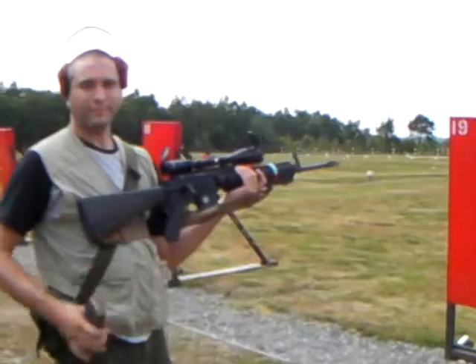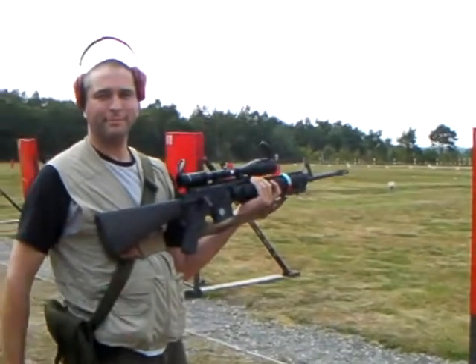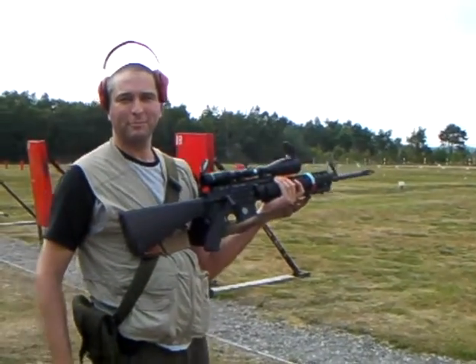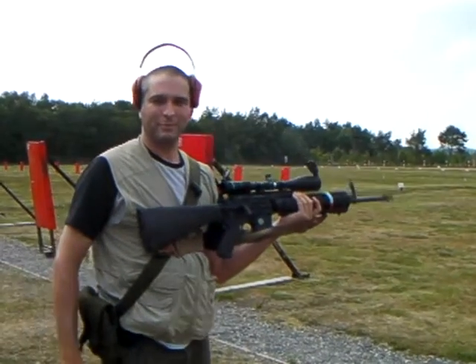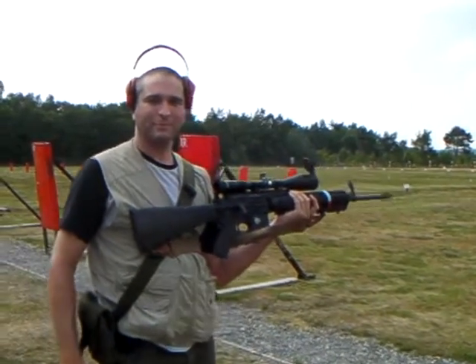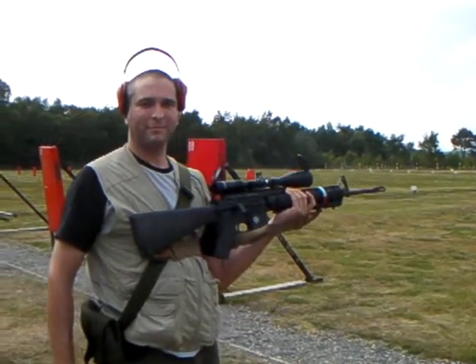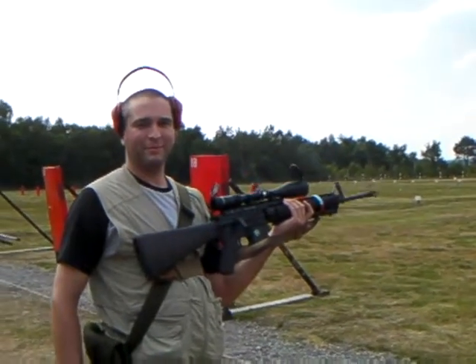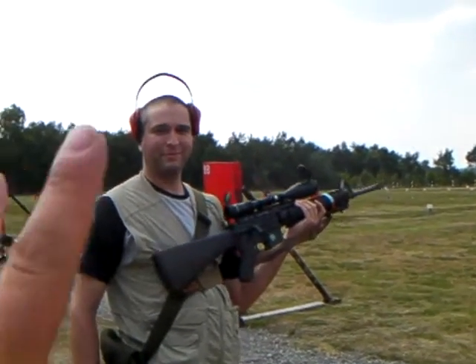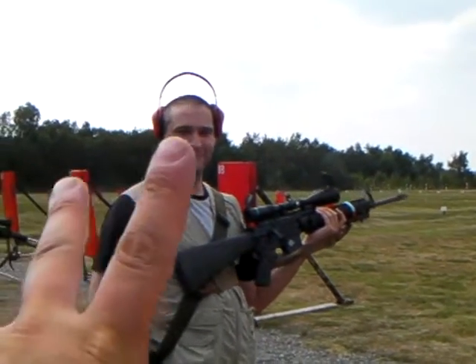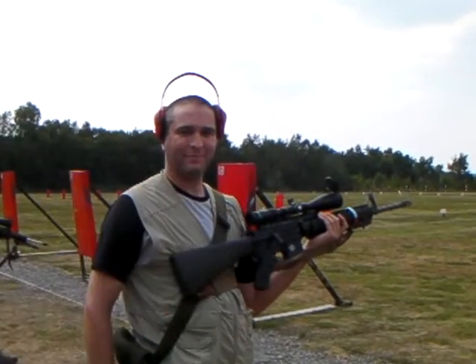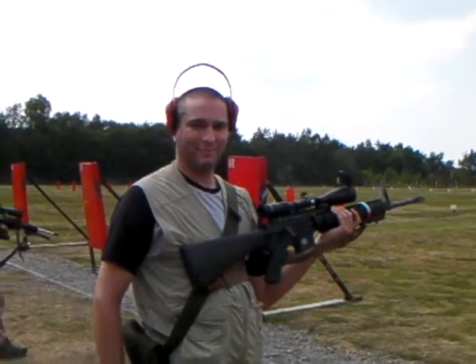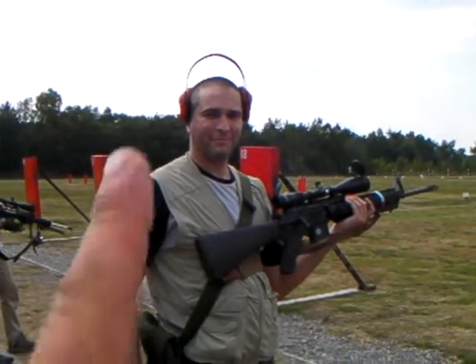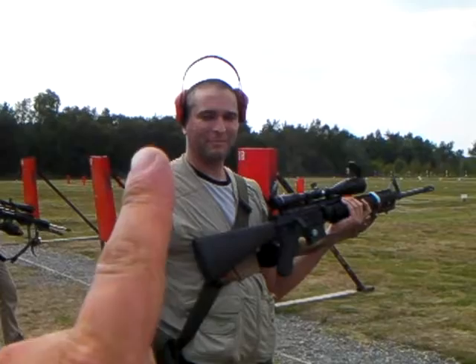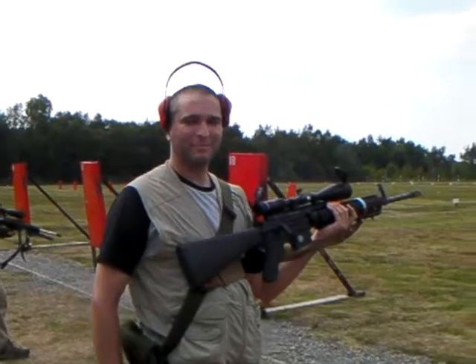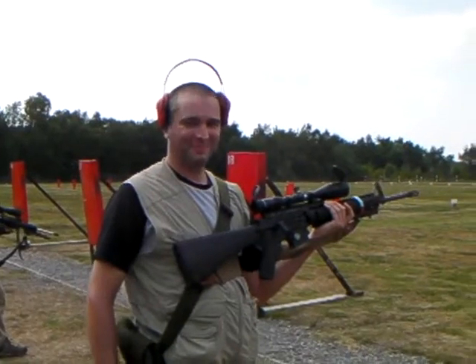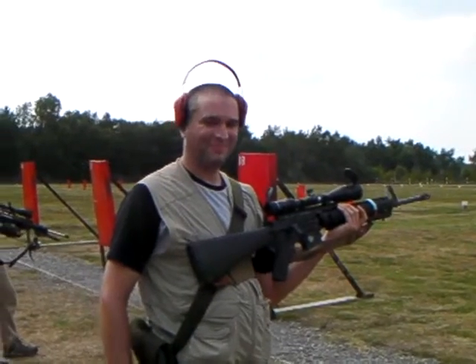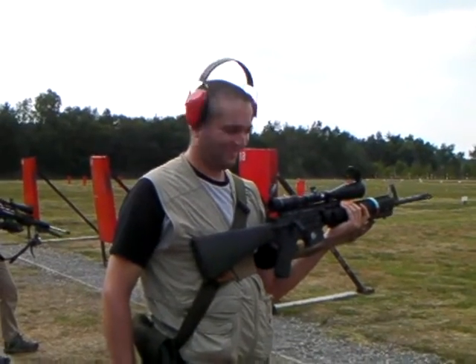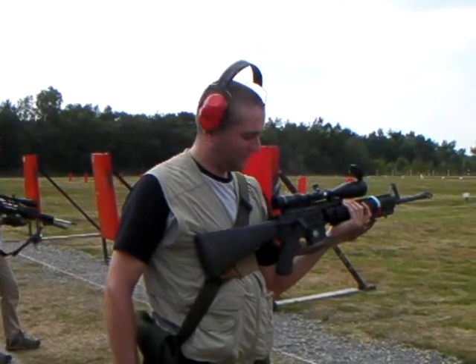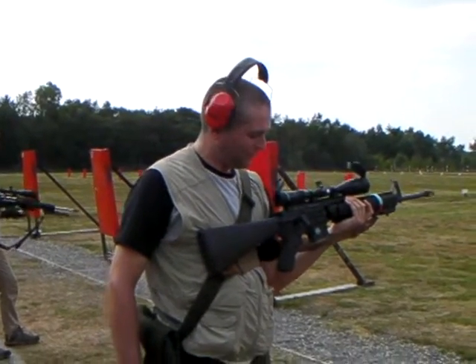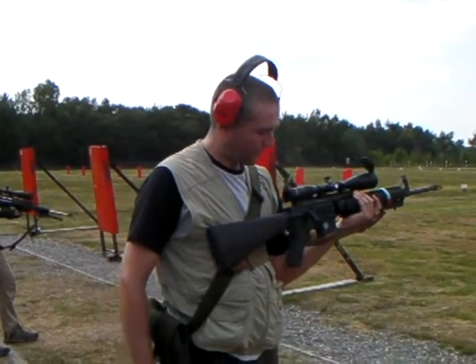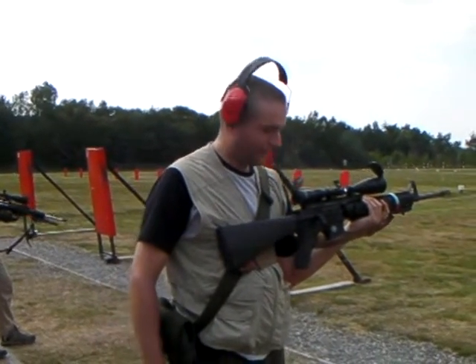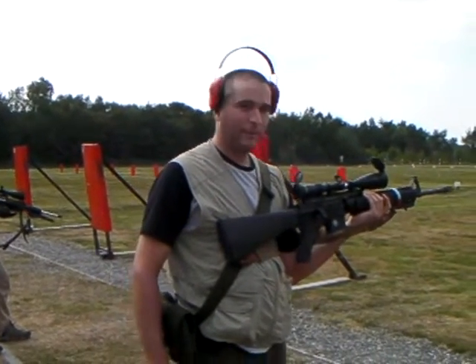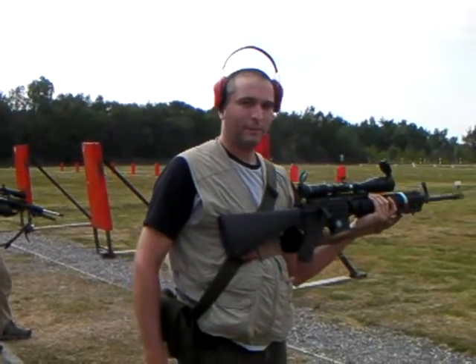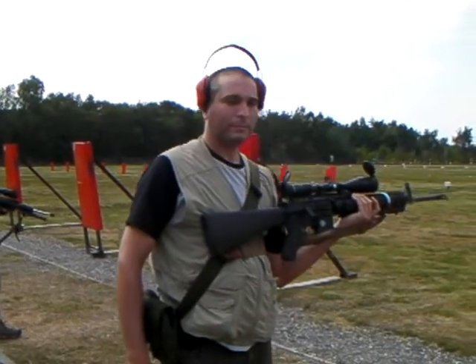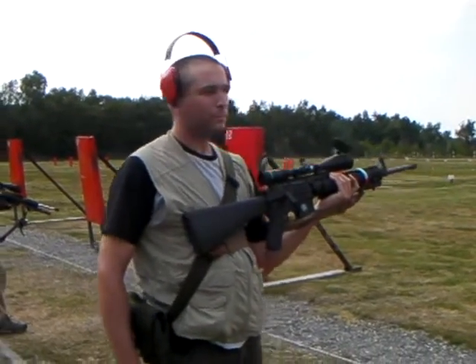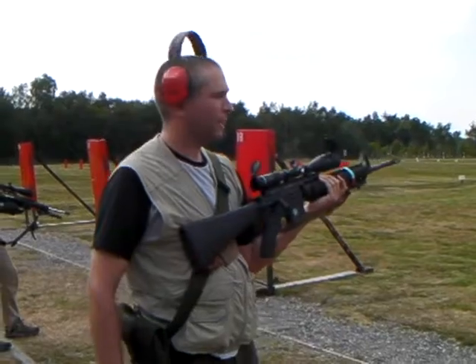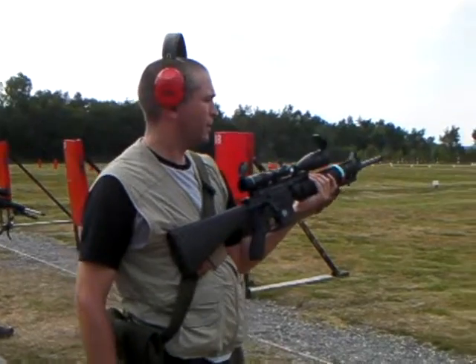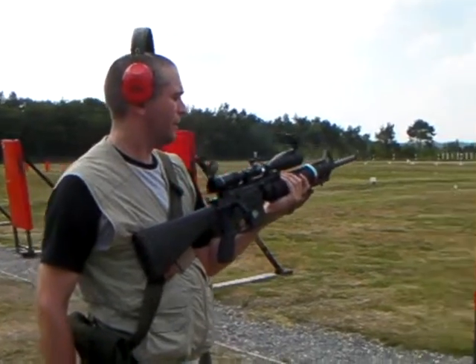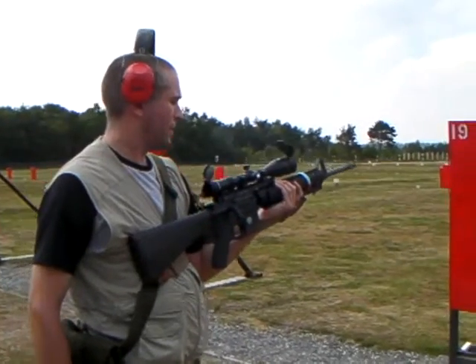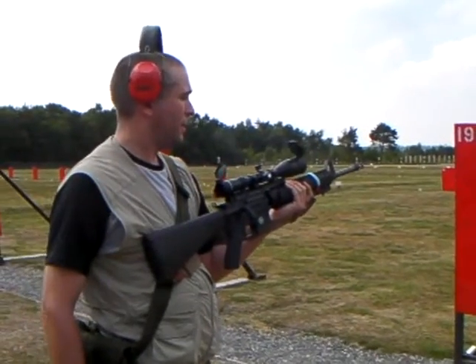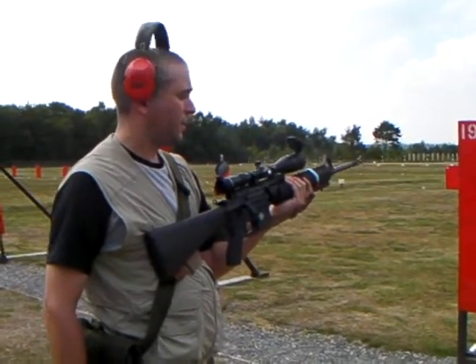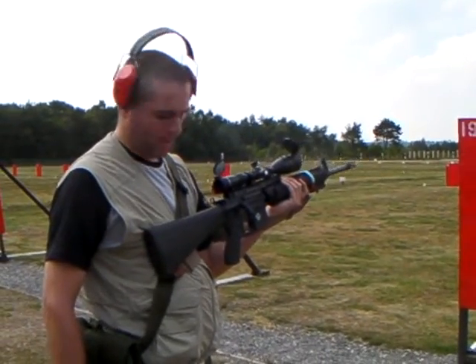You just fire two rounds at target number one of your four targets. You're going to be made in that position and you get a third — you get a second of four exposures. Every time the target appears, you fire two rounds at number one target. Detail, move!